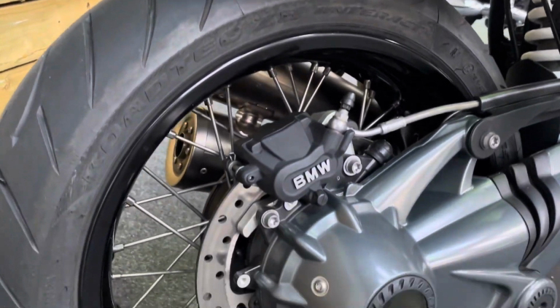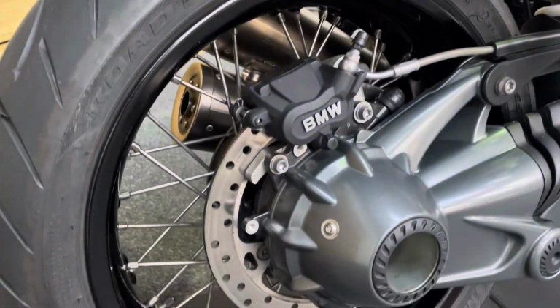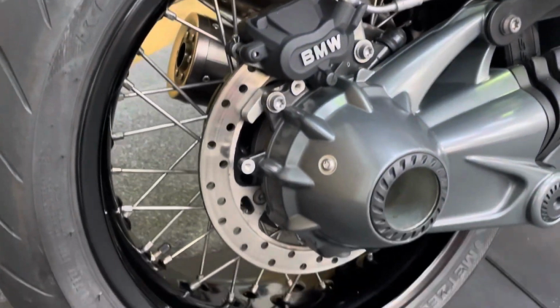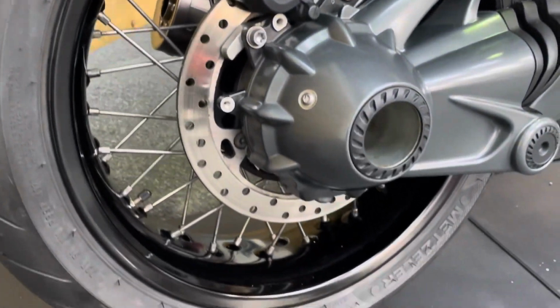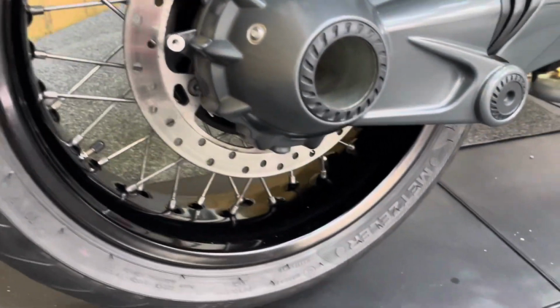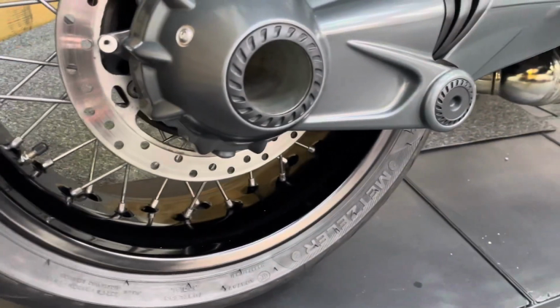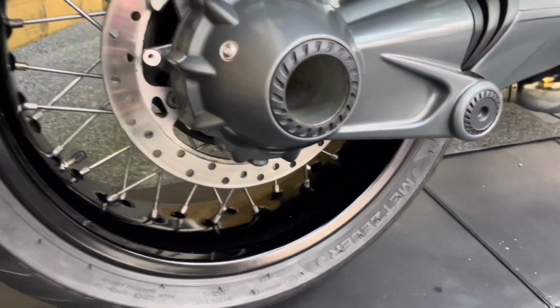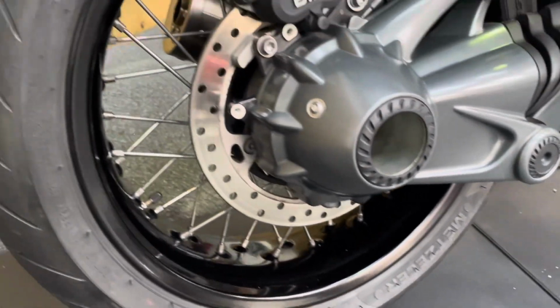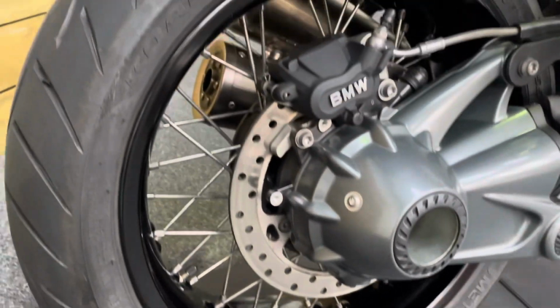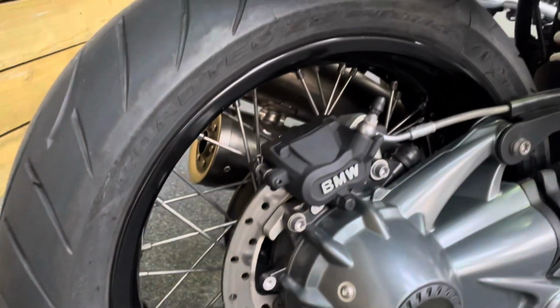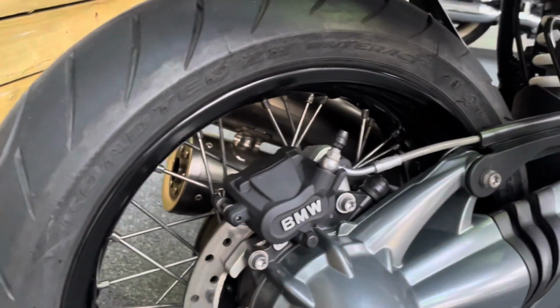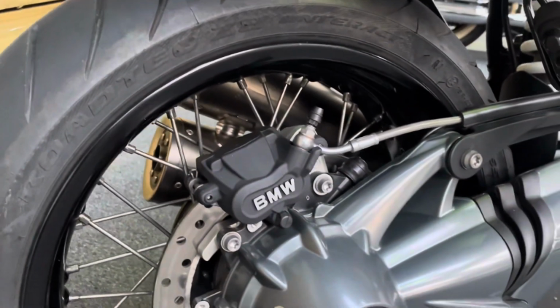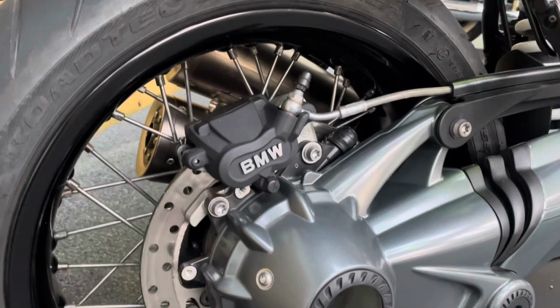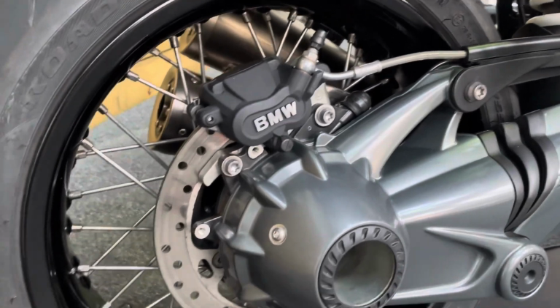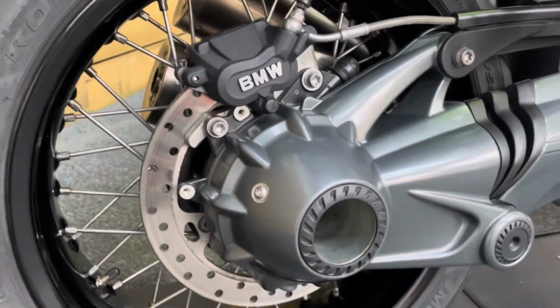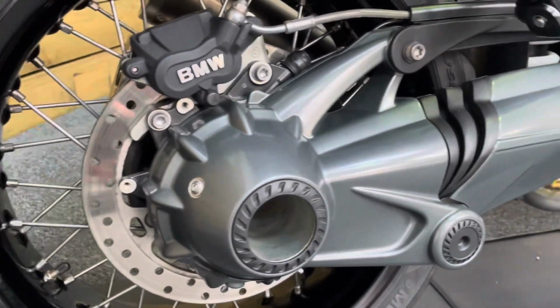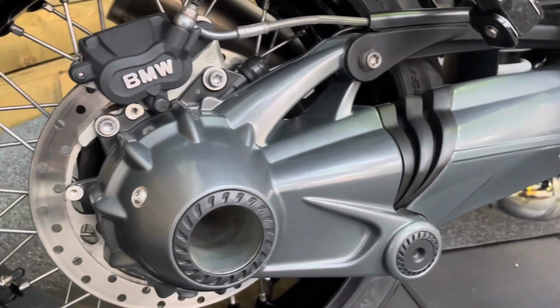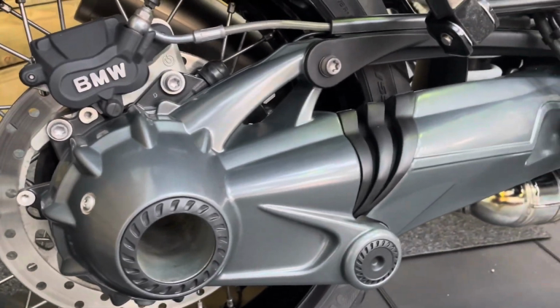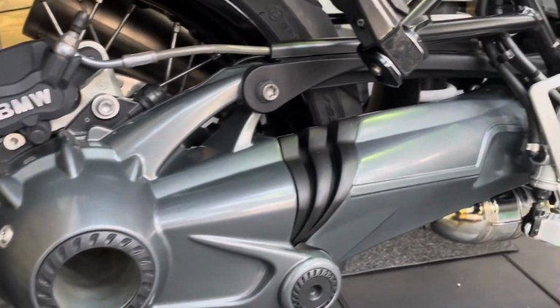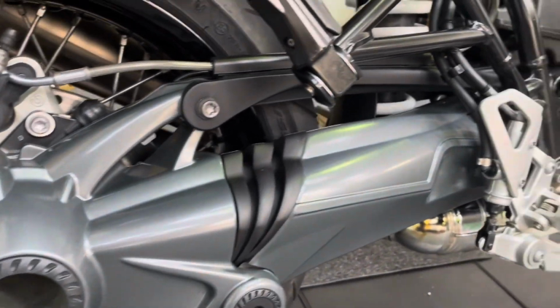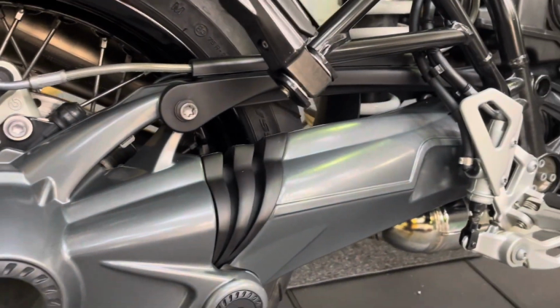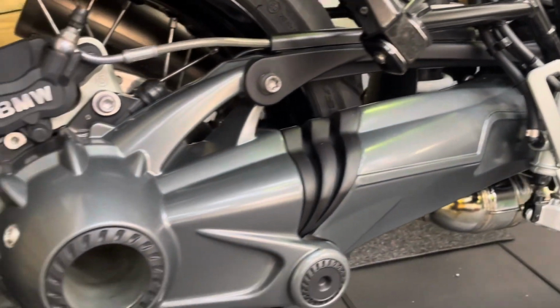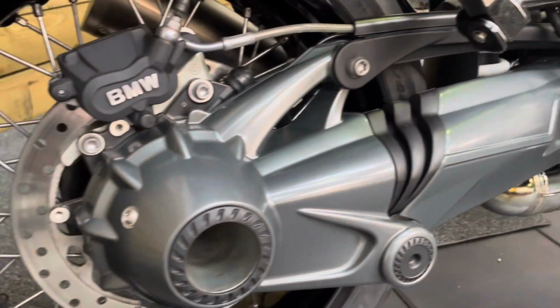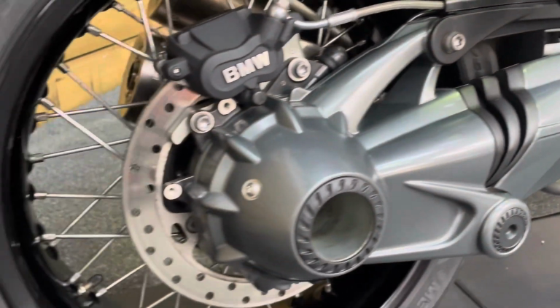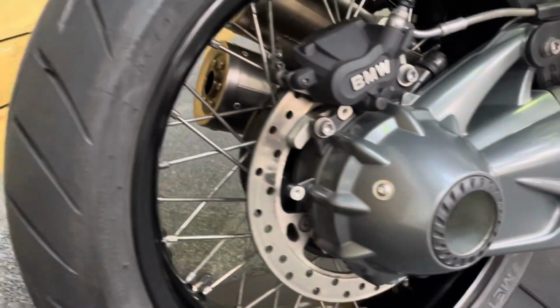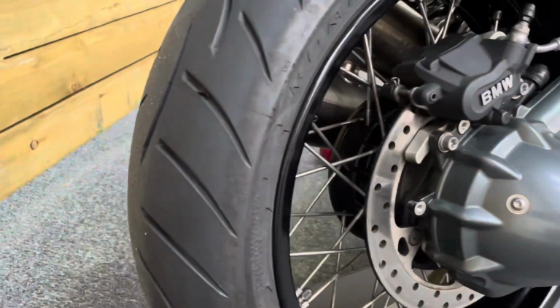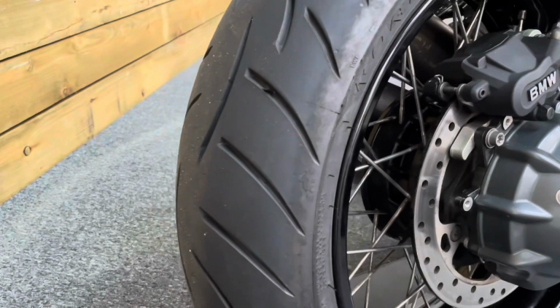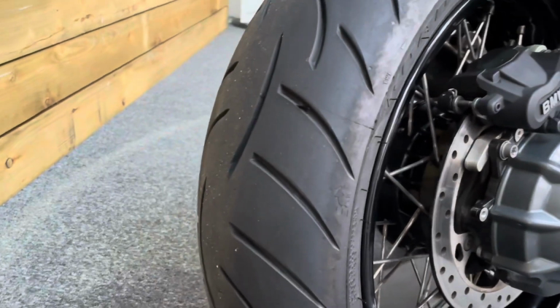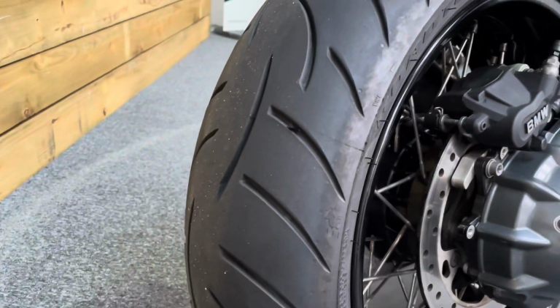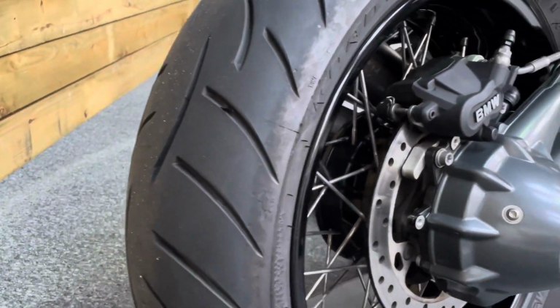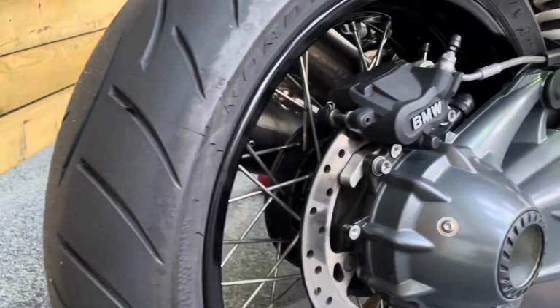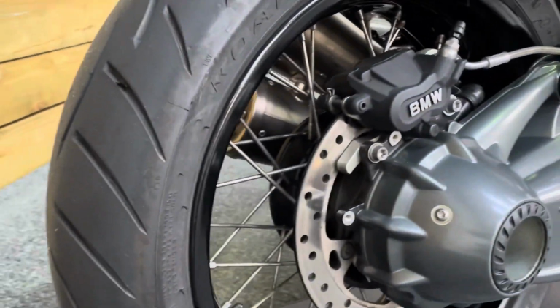The rear wheel is in excellent condition — no dings, dents, scuffs, scrapes, scratches, or signs of any corrosion at all. Likewise on the shaft housing, no sign of any paint blistering there. The rear tyre has bags of life left in it as well.